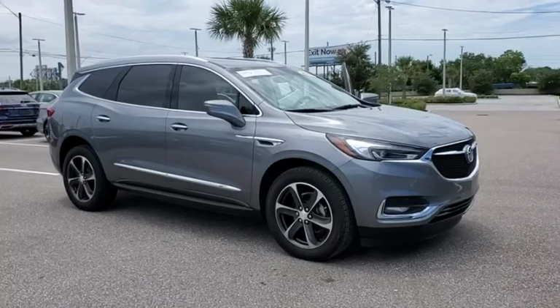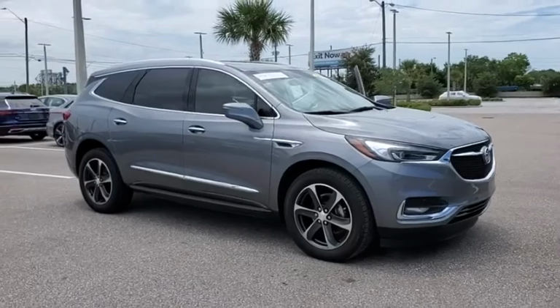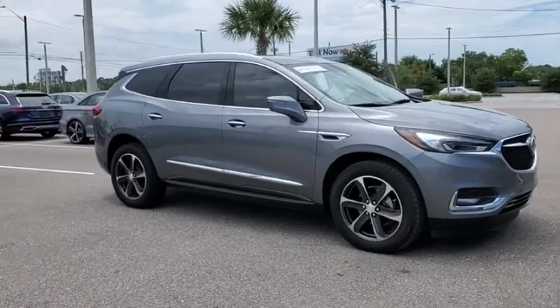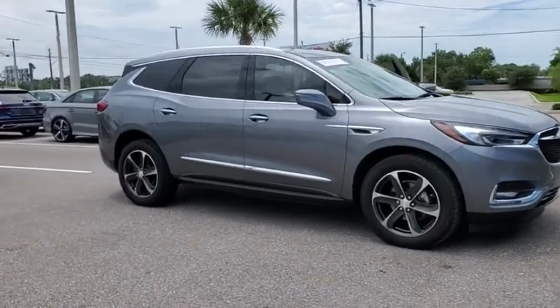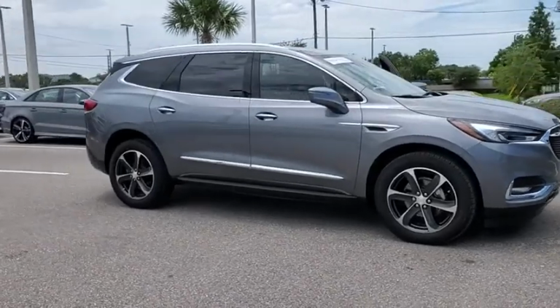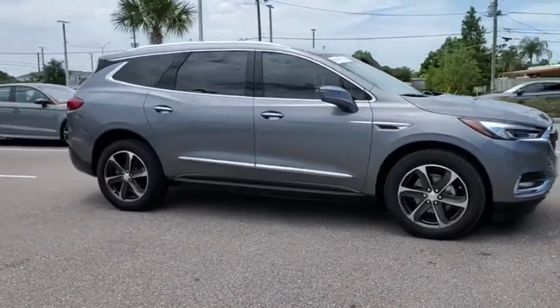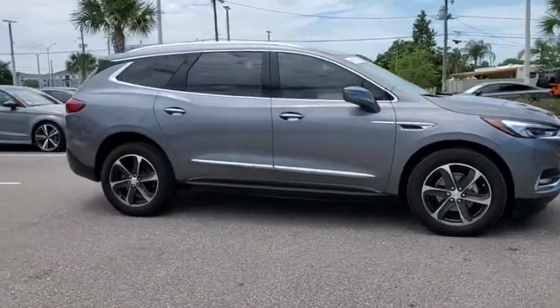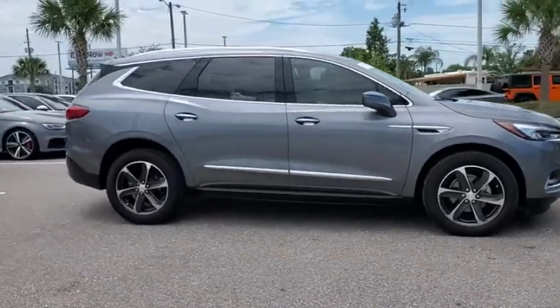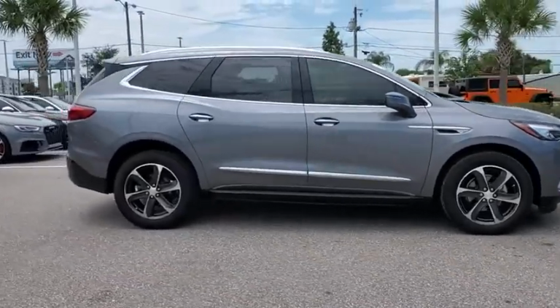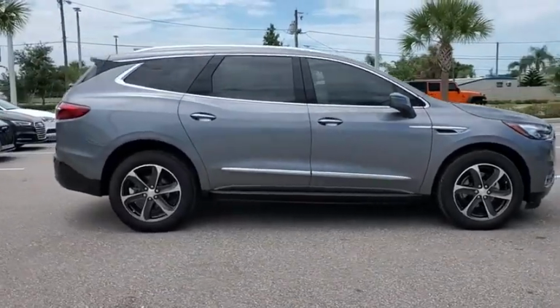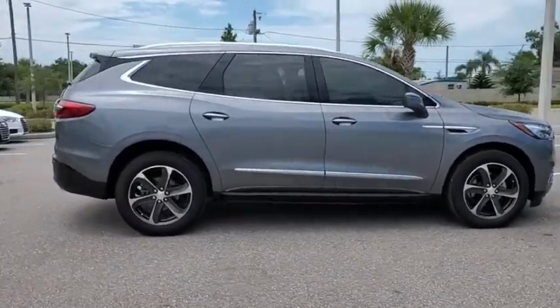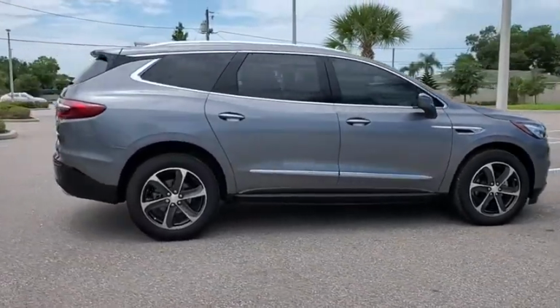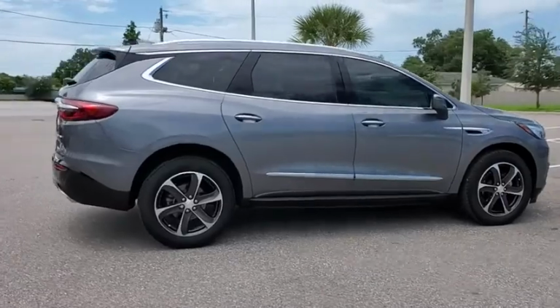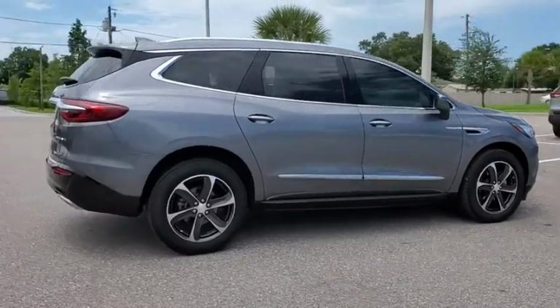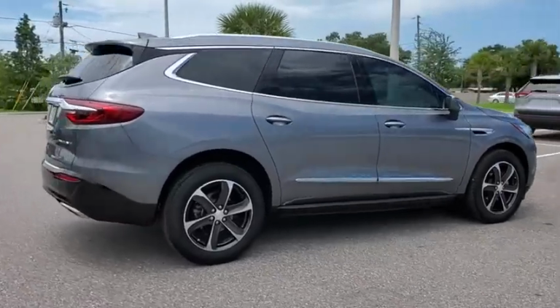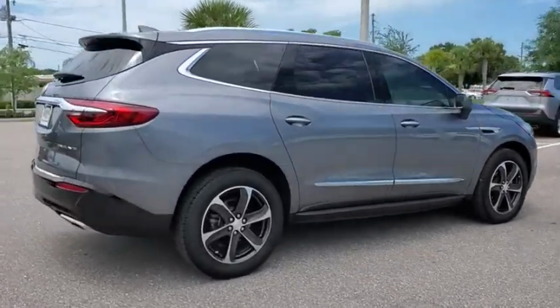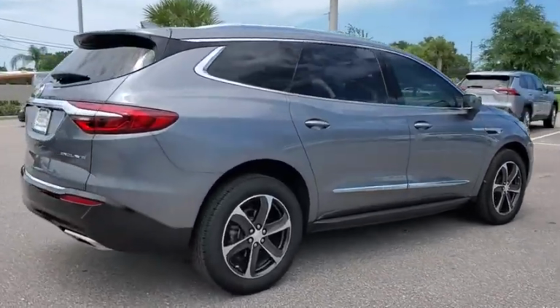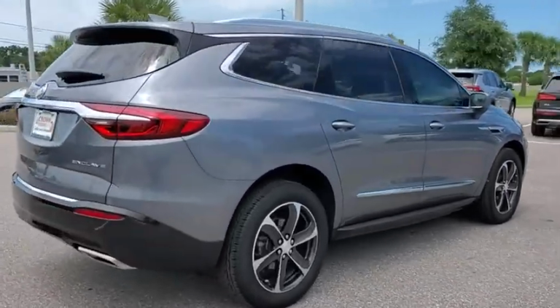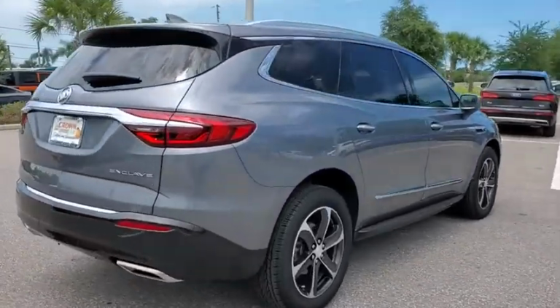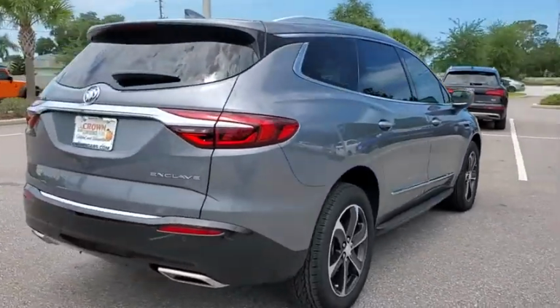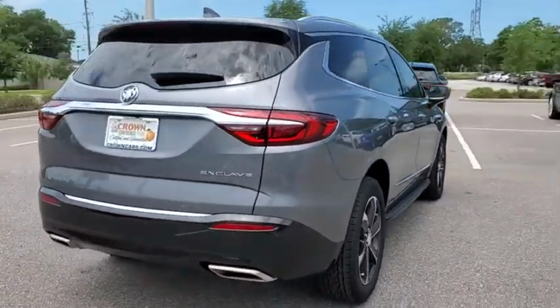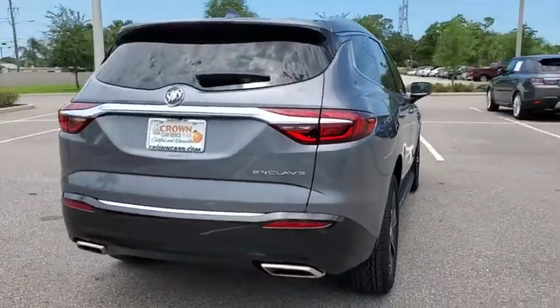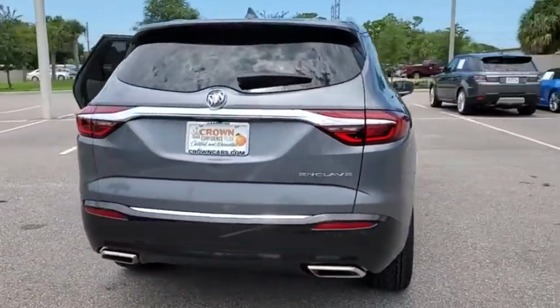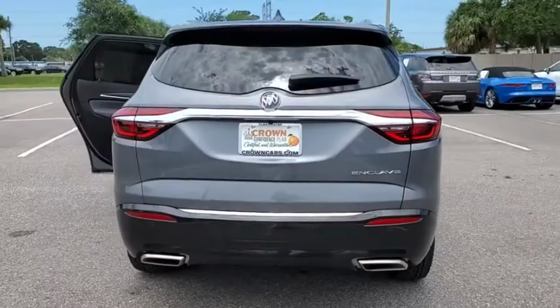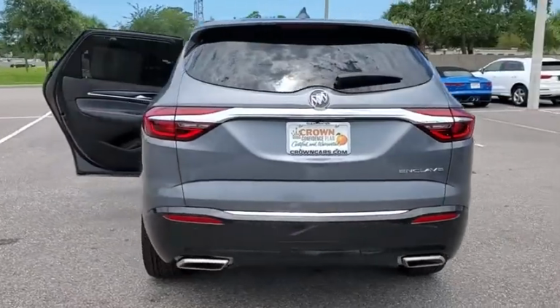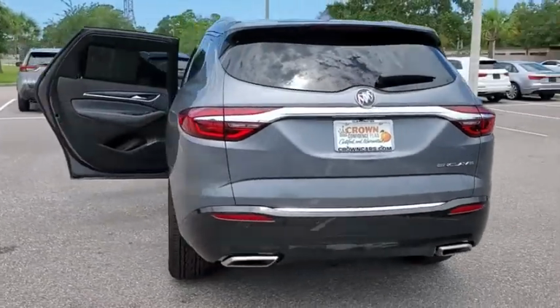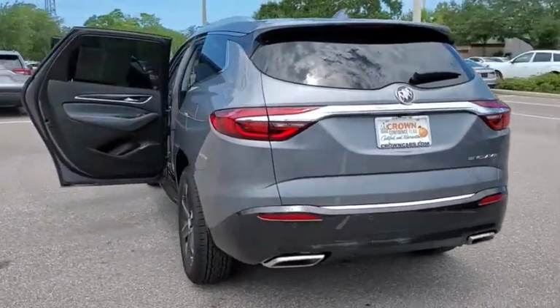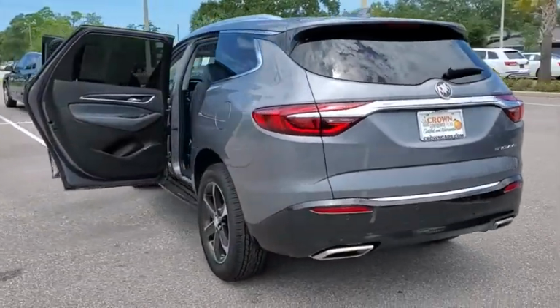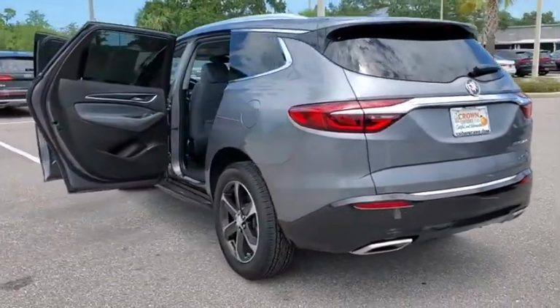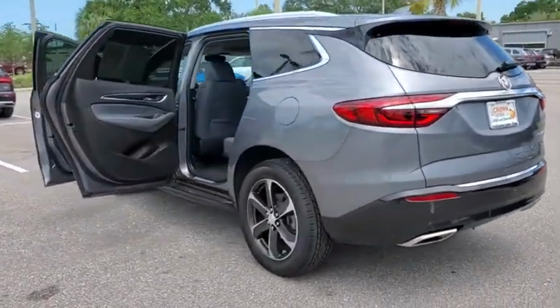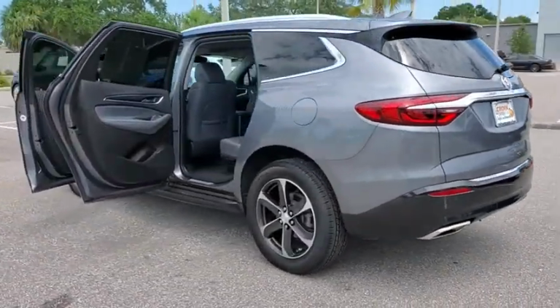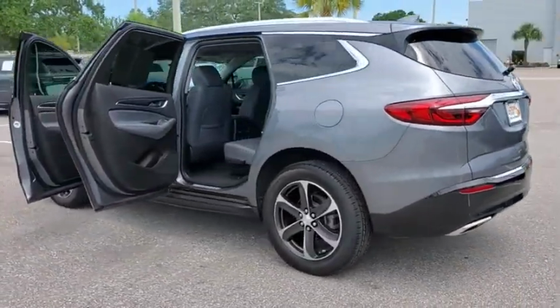We are pleased to show you the 2019 Buick Enclave. The Enclave offers three rows of seats standard. Not only is it roomy and stylish, but Buick really did its homework on this vehicle. They did not cut any corners.